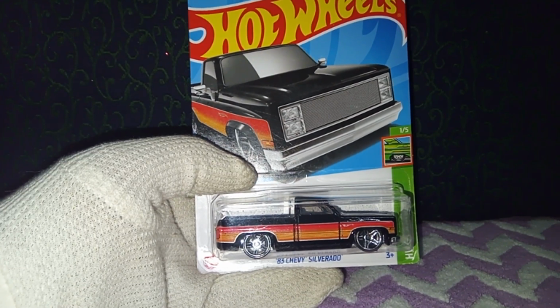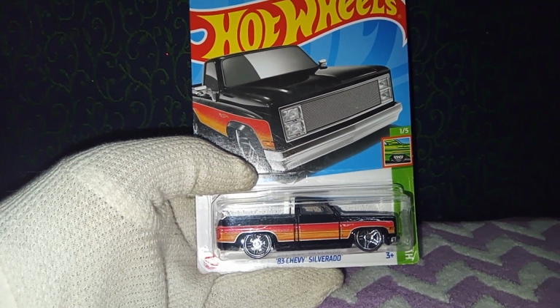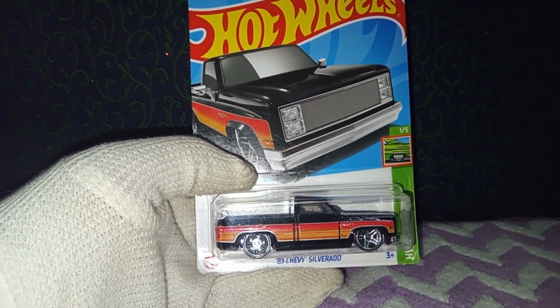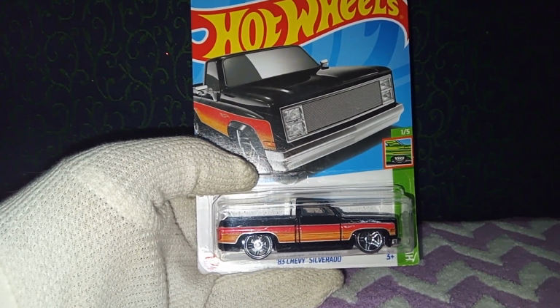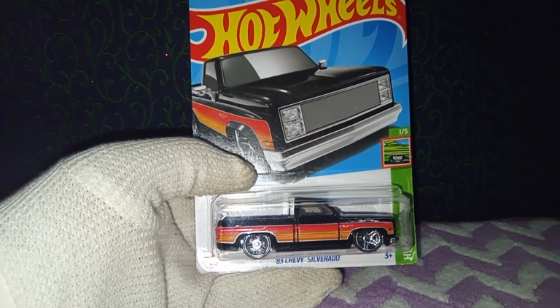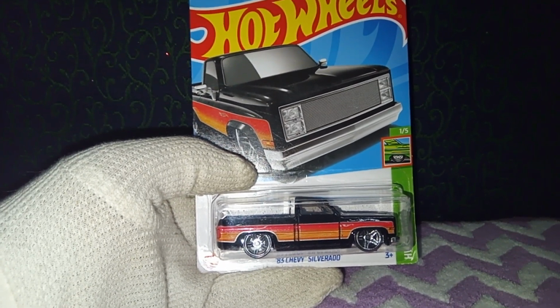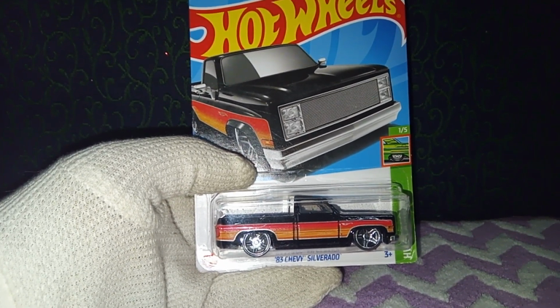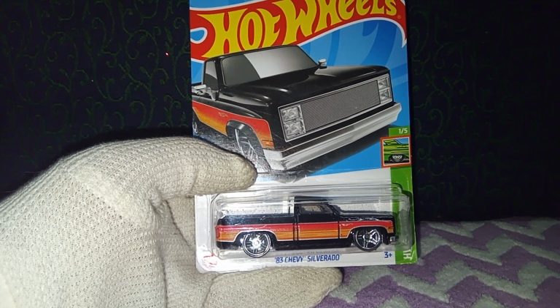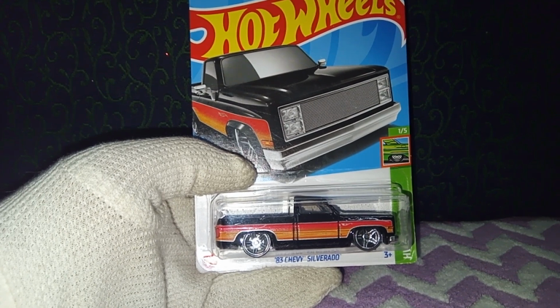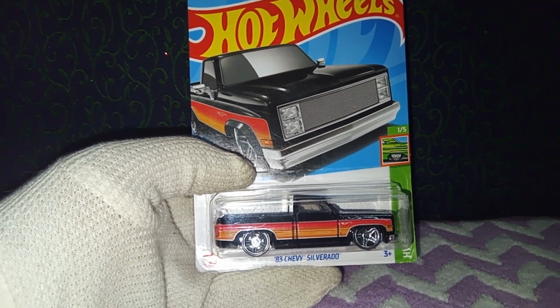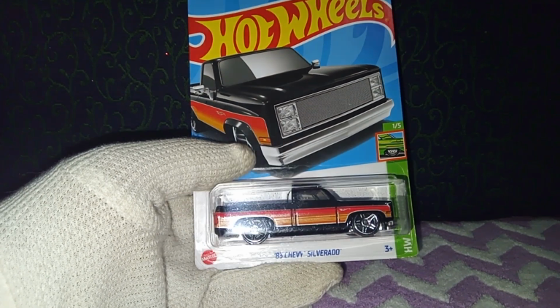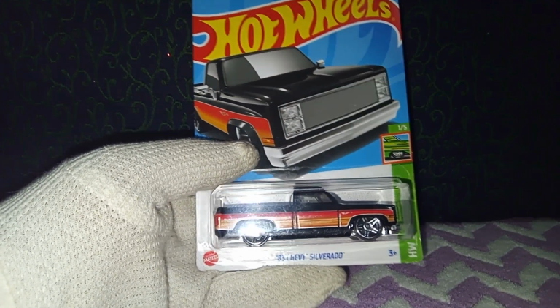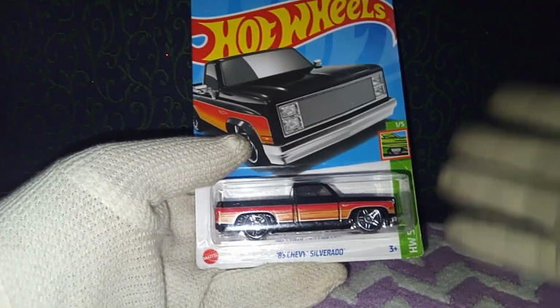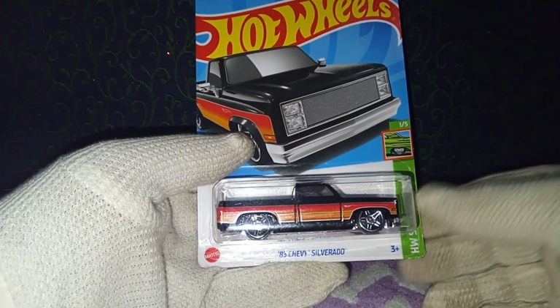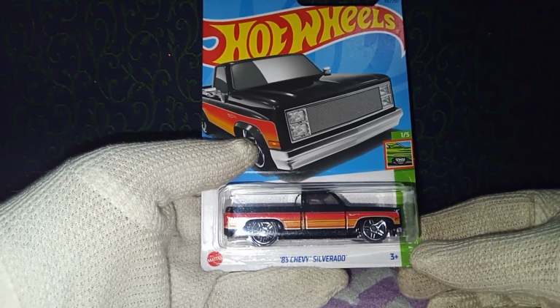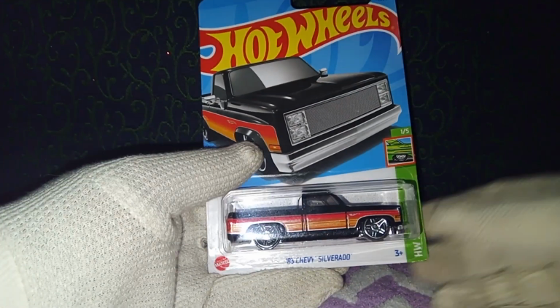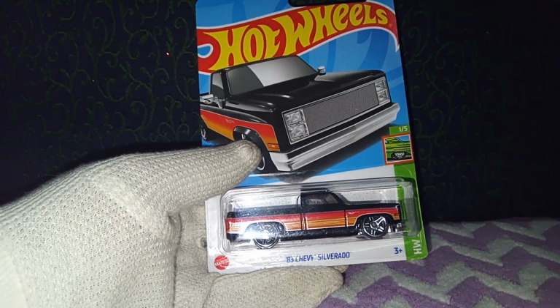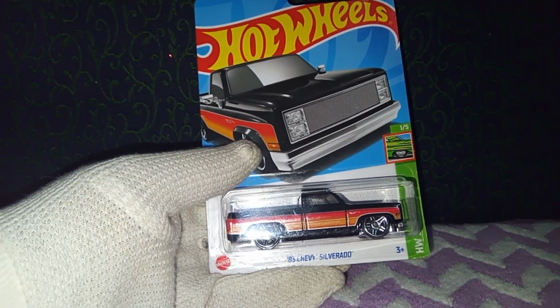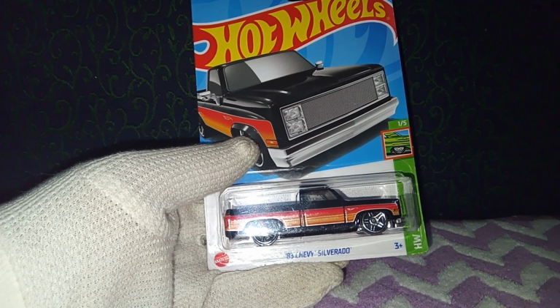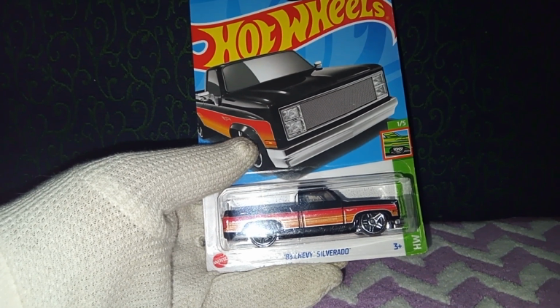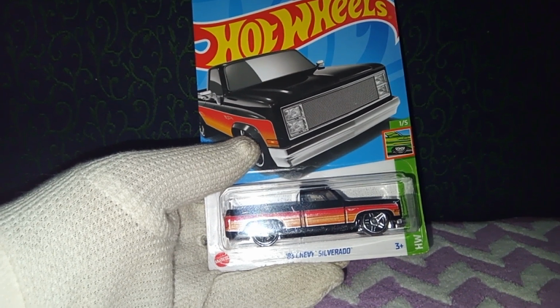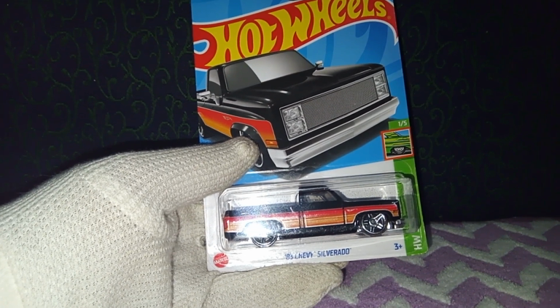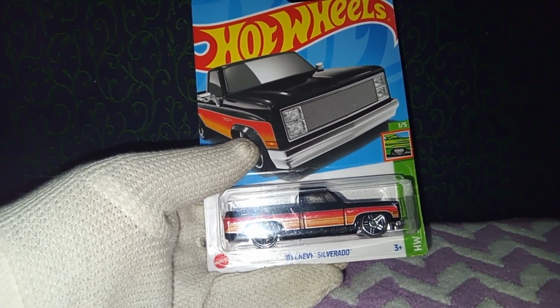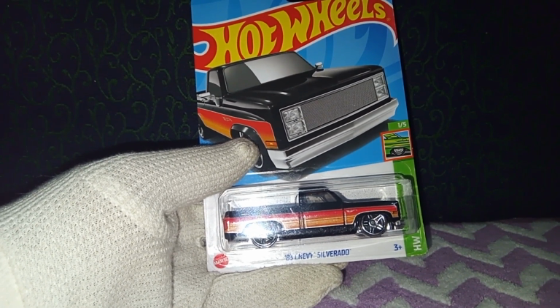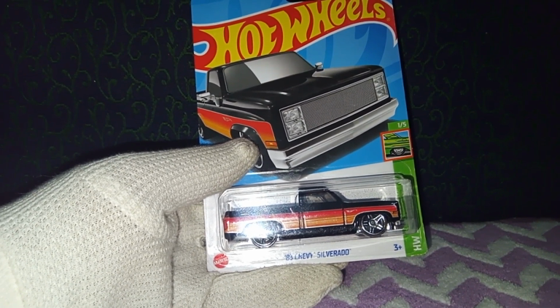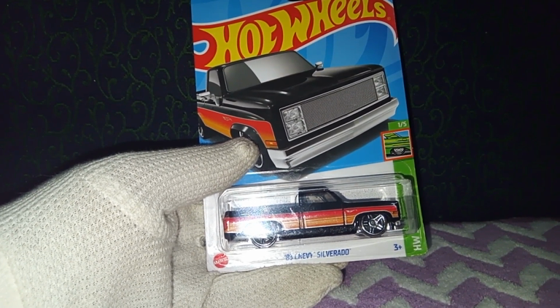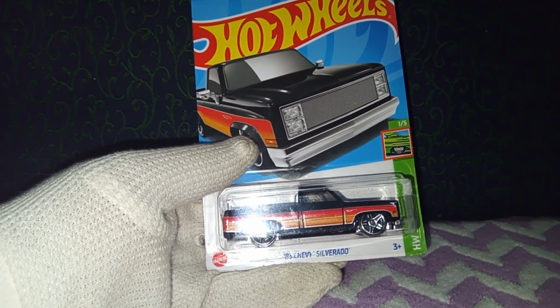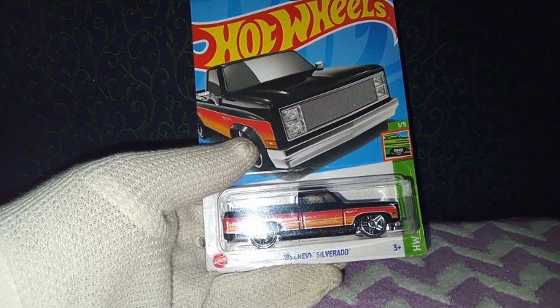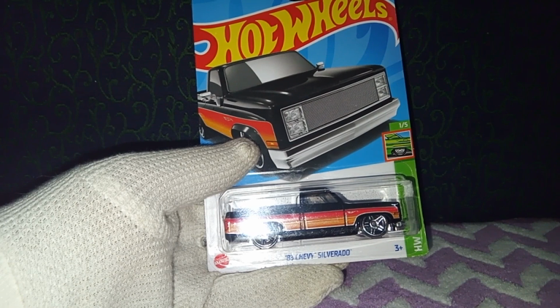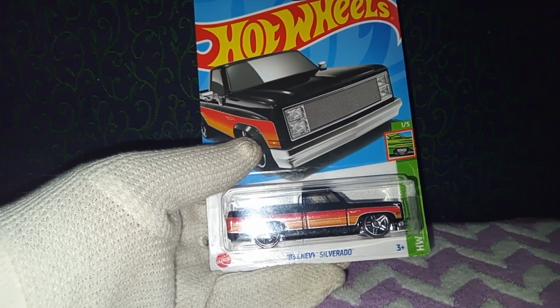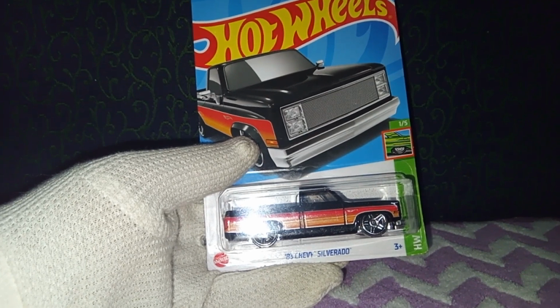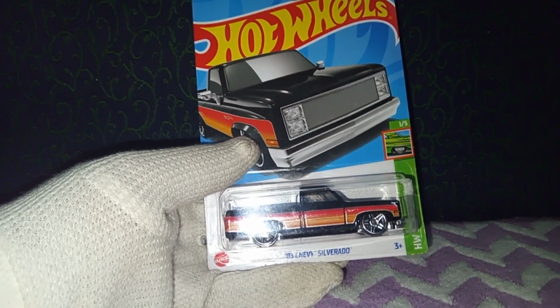It came into production in the year 2008 under Morton Classics. That was a segment back then in 2008, and the designer for this car is none other than the very talented John Amai. He's the one who actually designed this particular car.